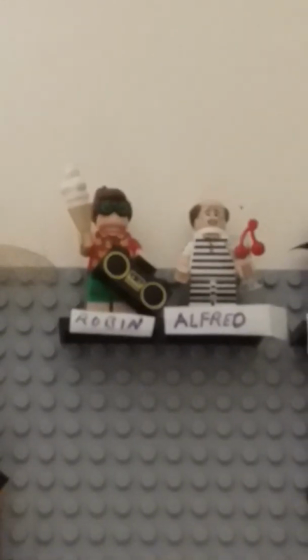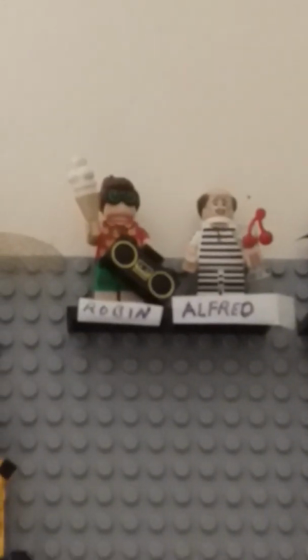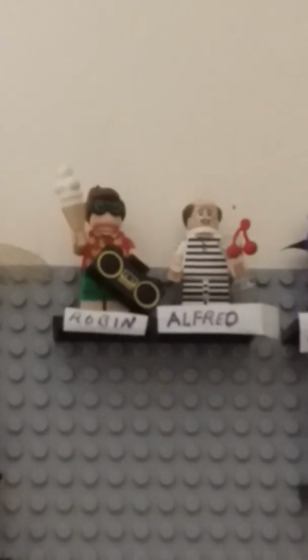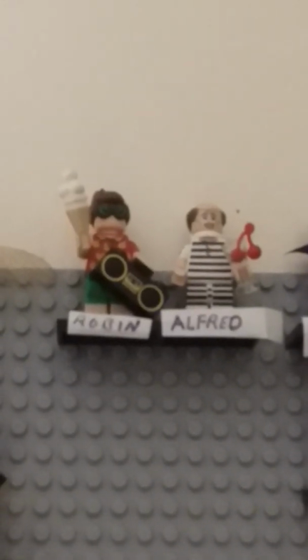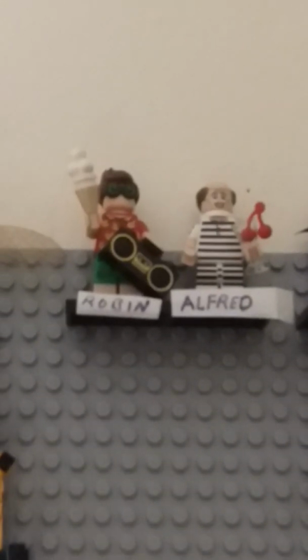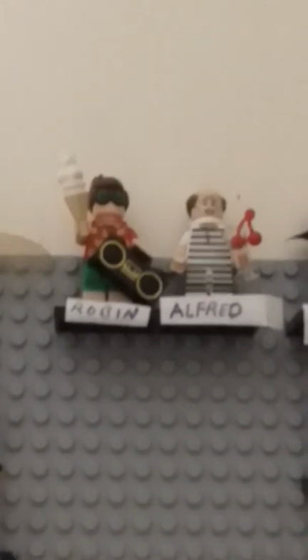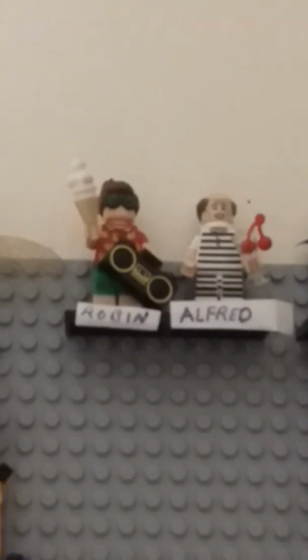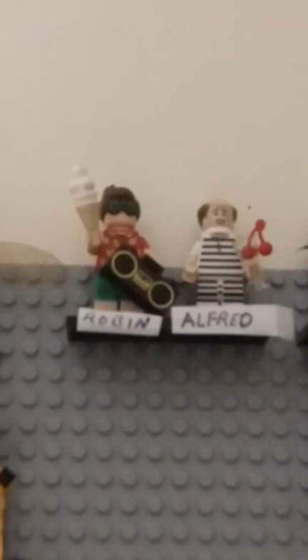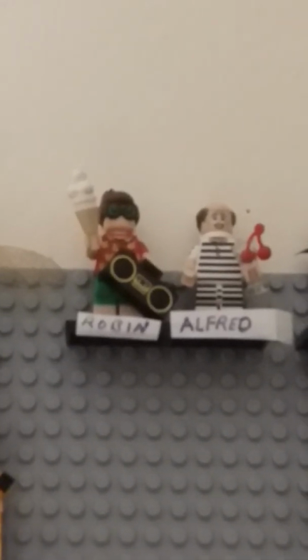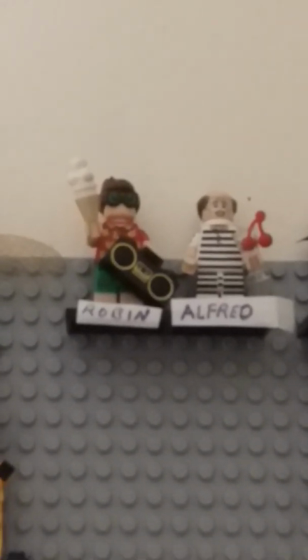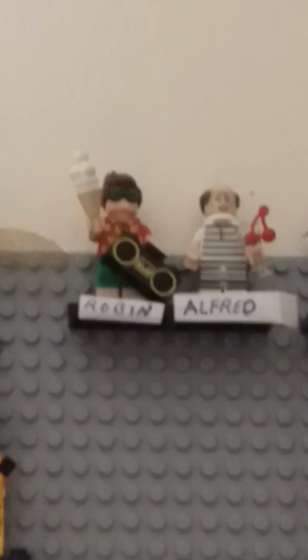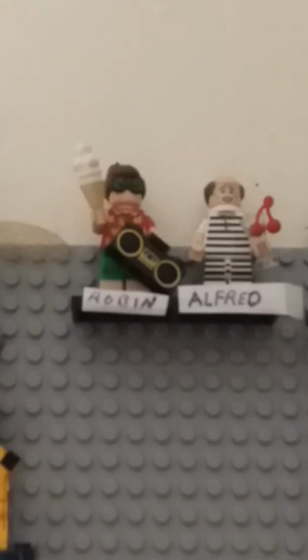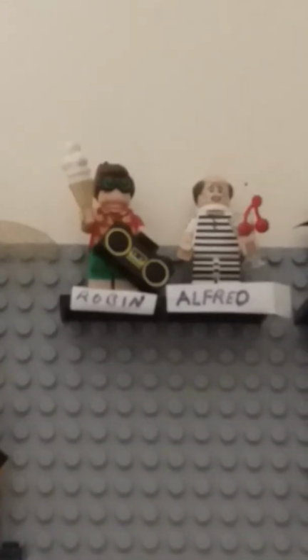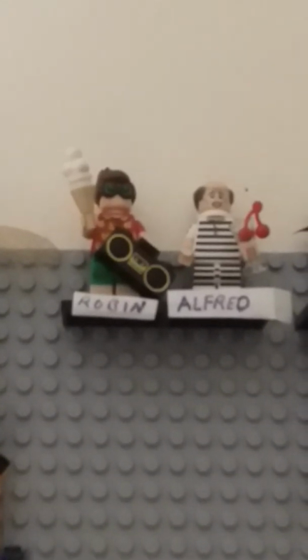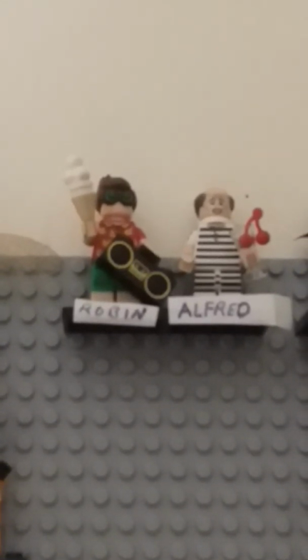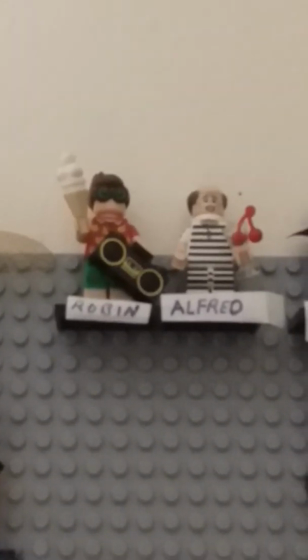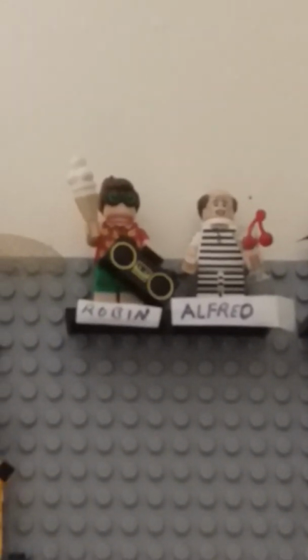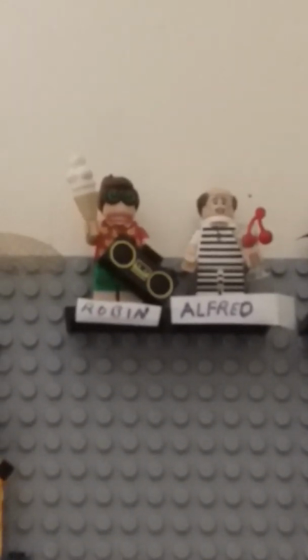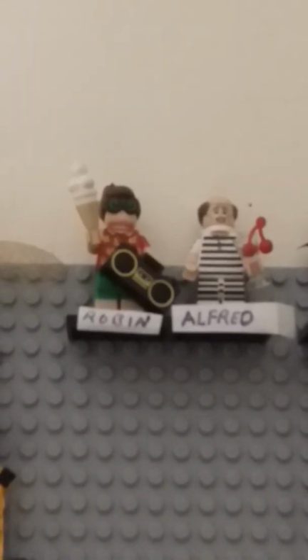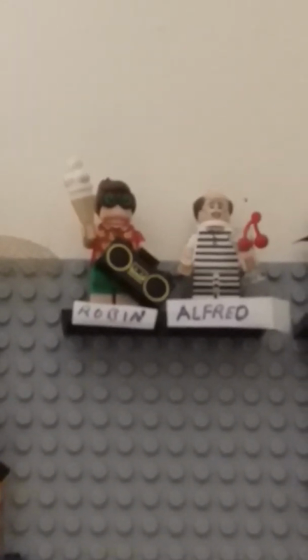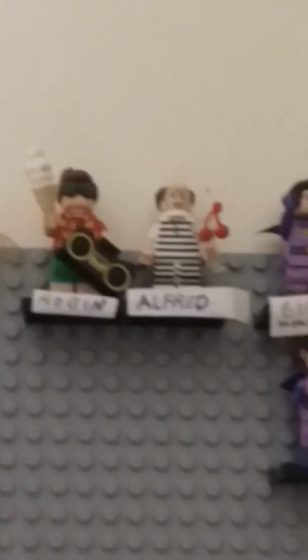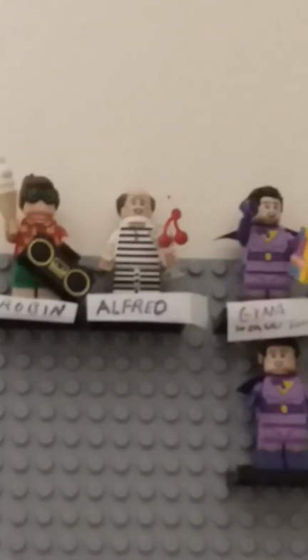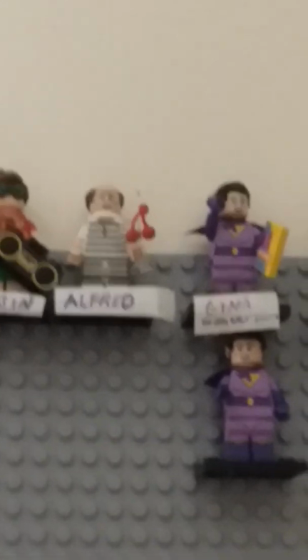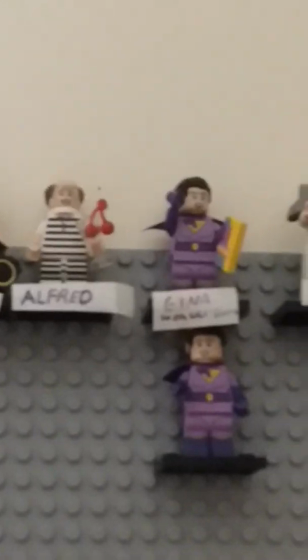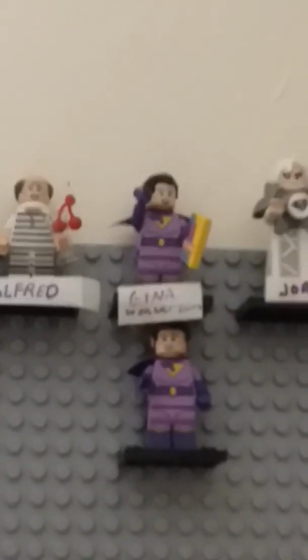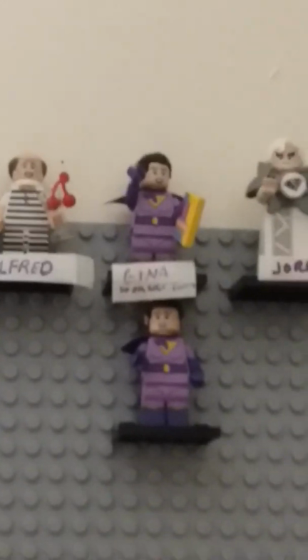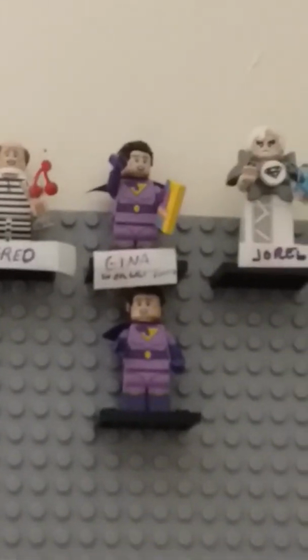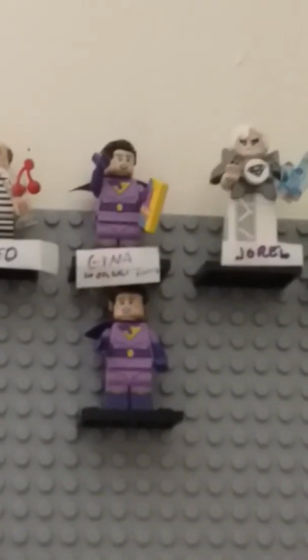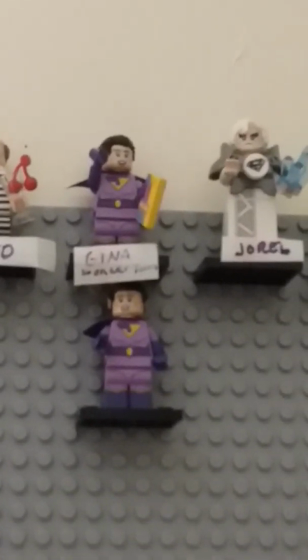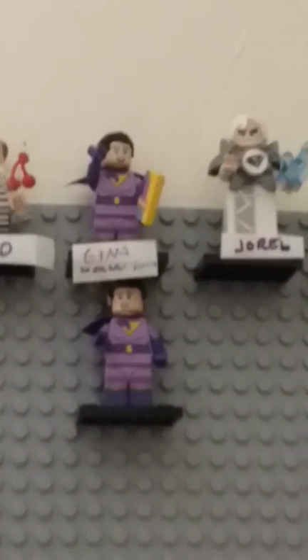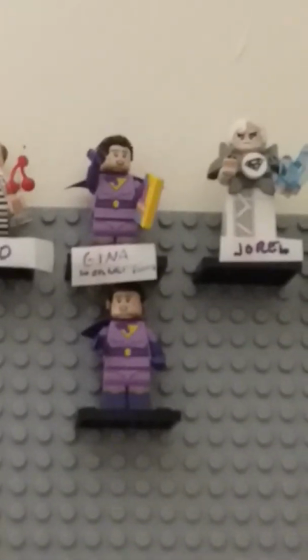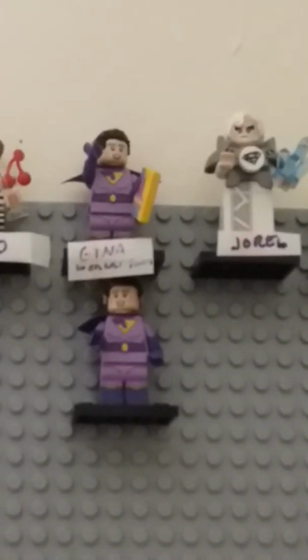Here we are — Batman Minifigures. I have Robin, Alfred, and I do have the Wonder Twins.